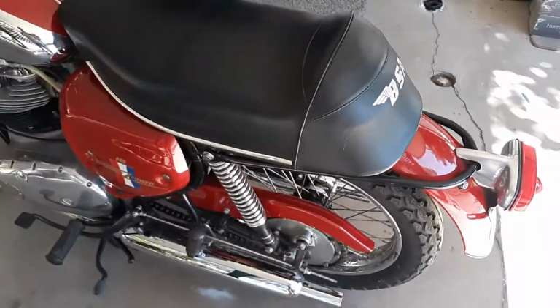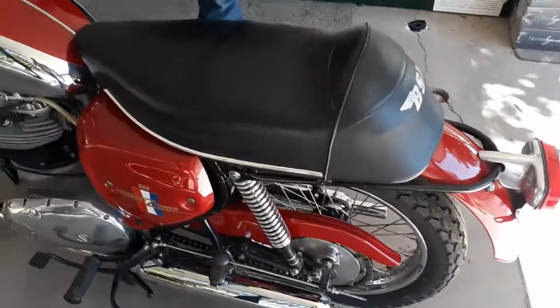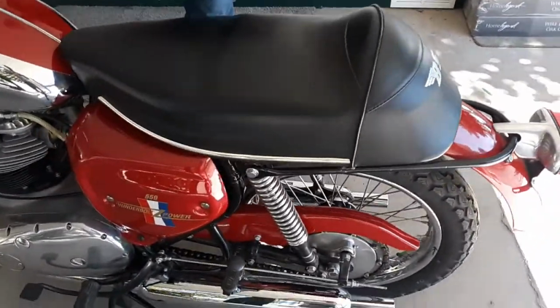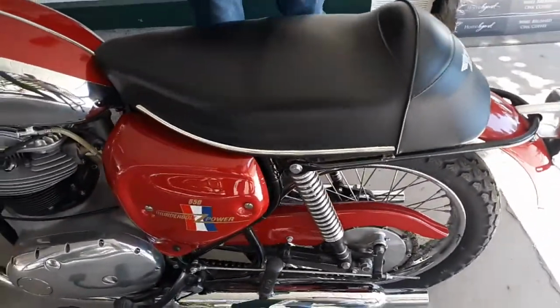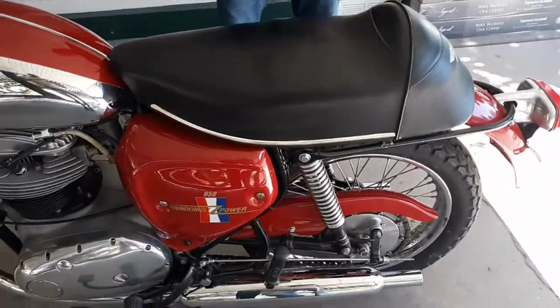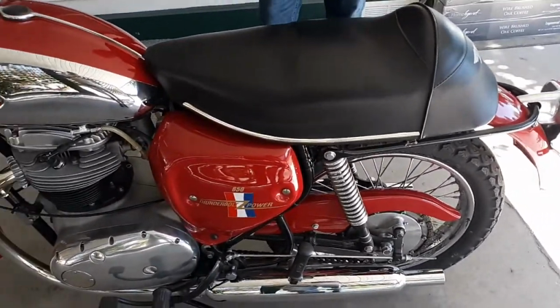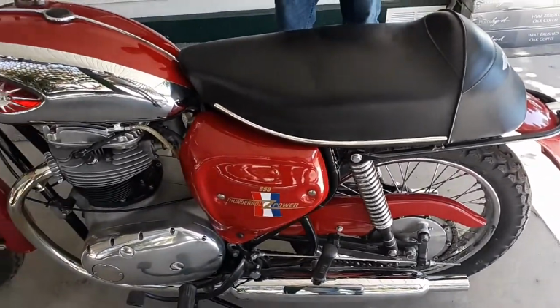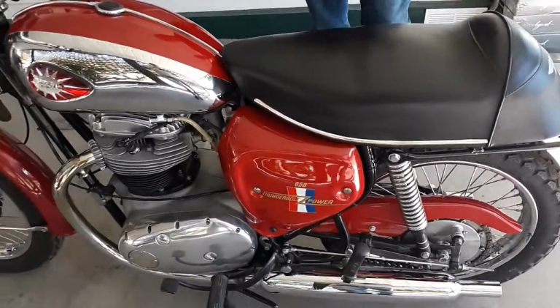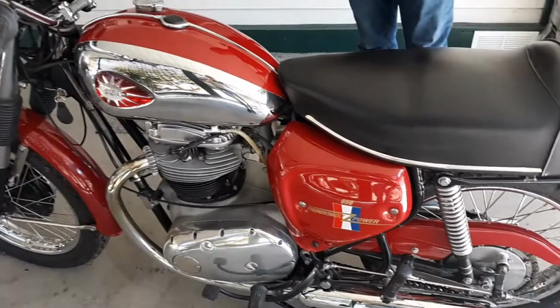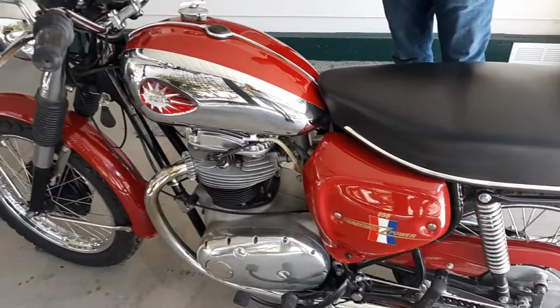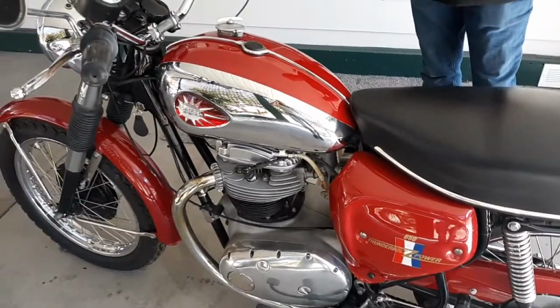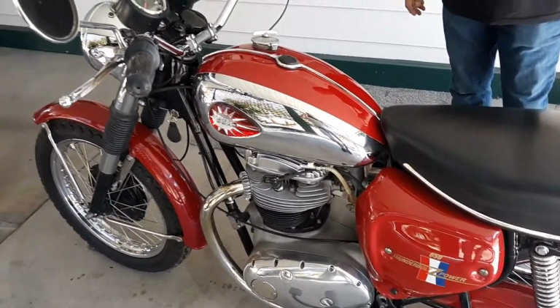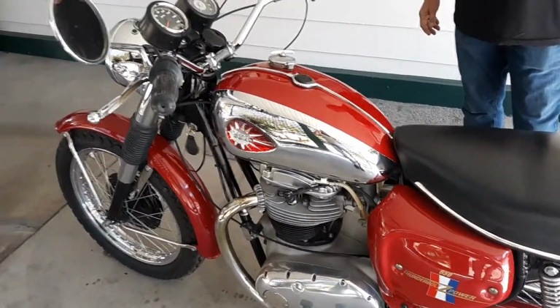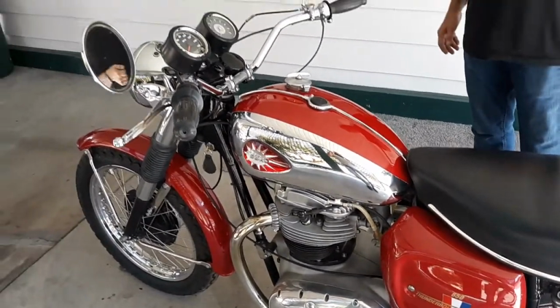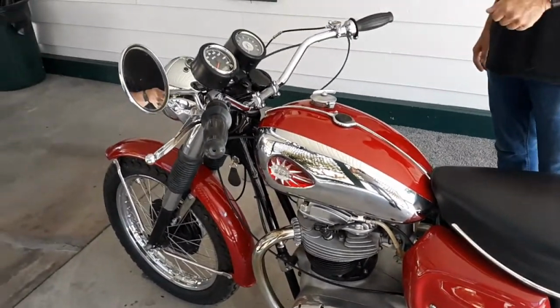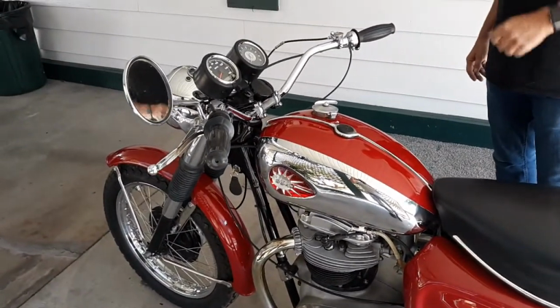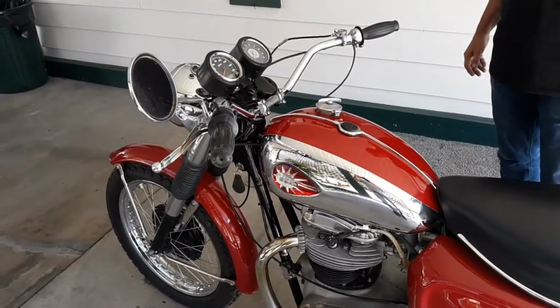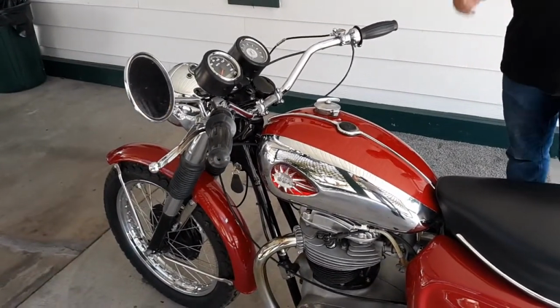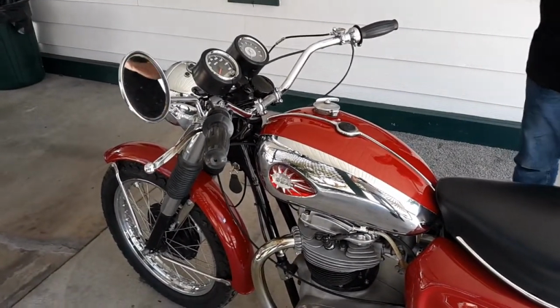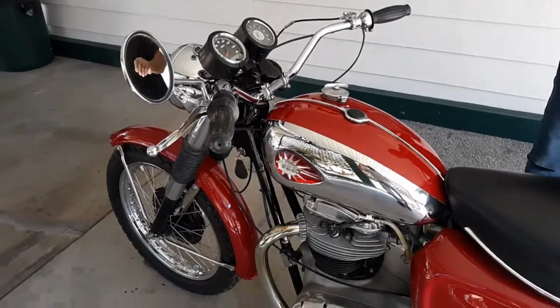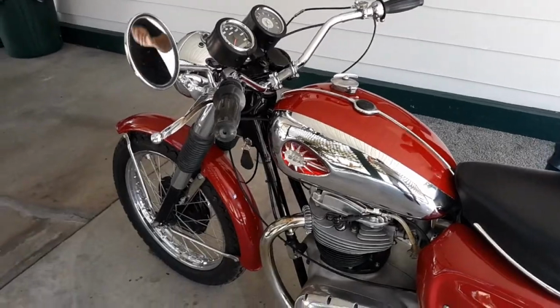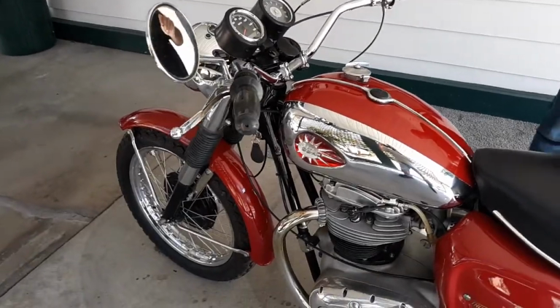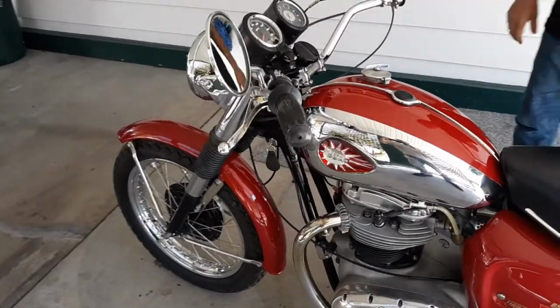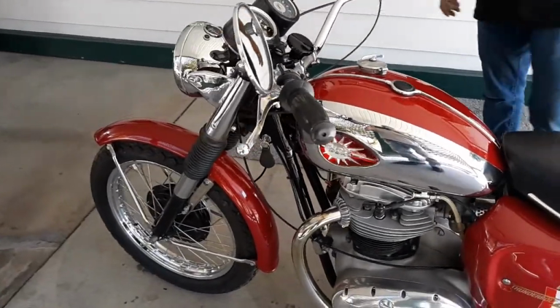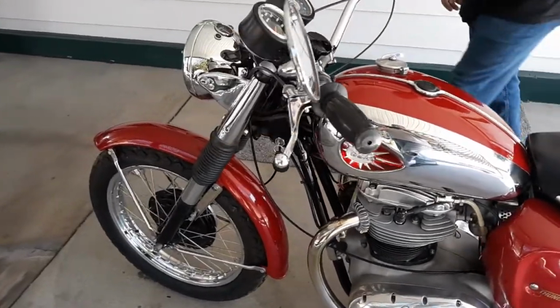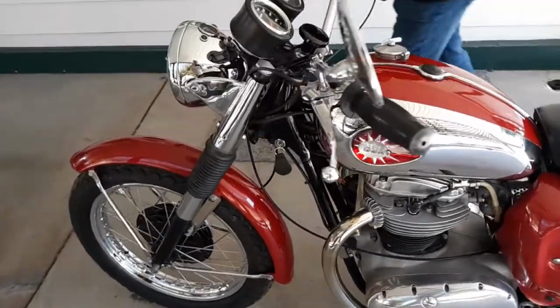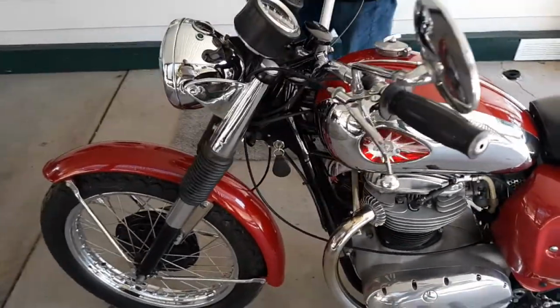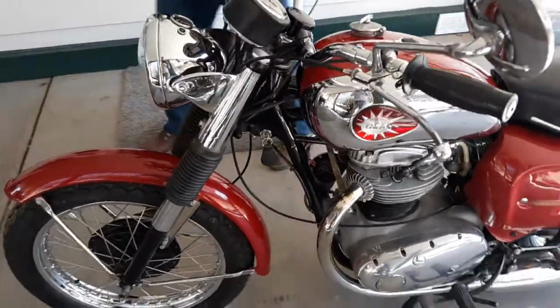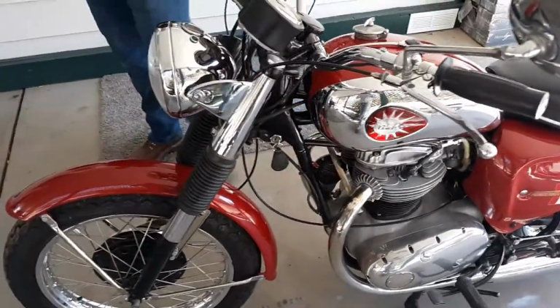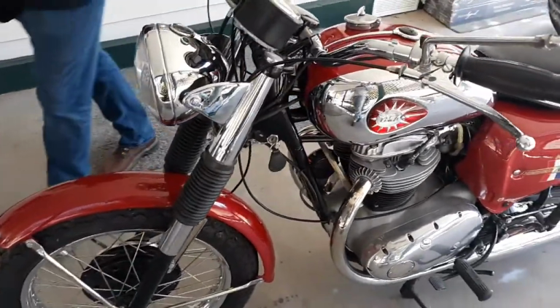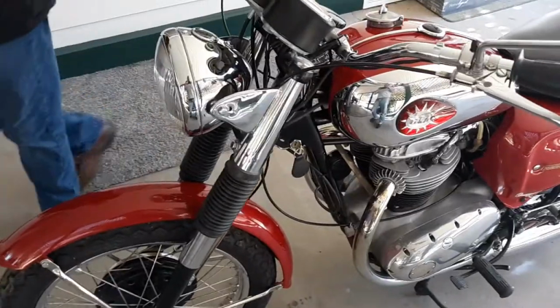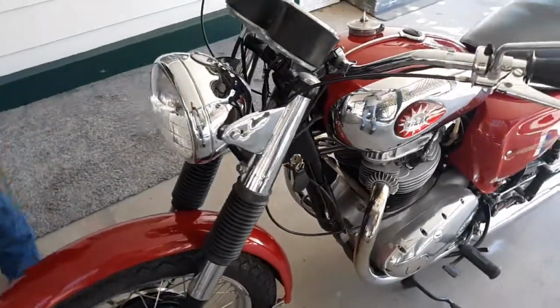I also have a flash drive with over 200 pictures detailing the progress of the rebuild, with descriptions and so forth. And I have a four-page invoice with all the labor and parts broken down that was done to this bike.